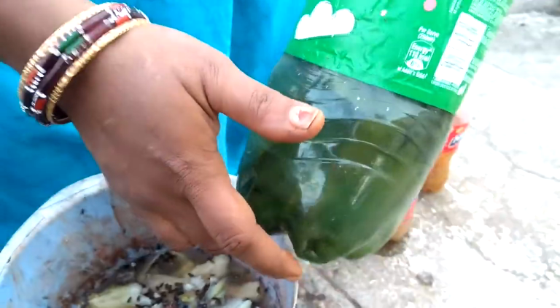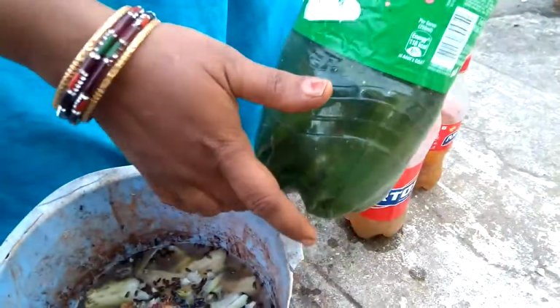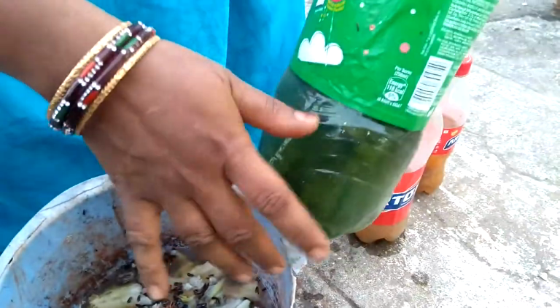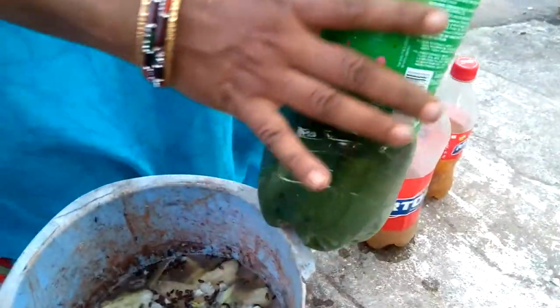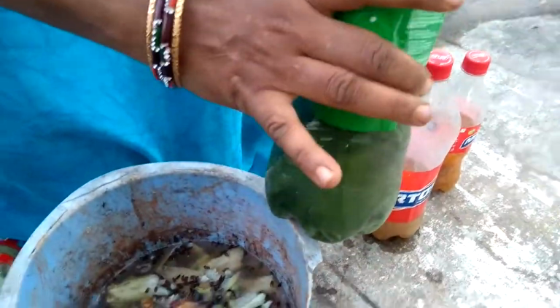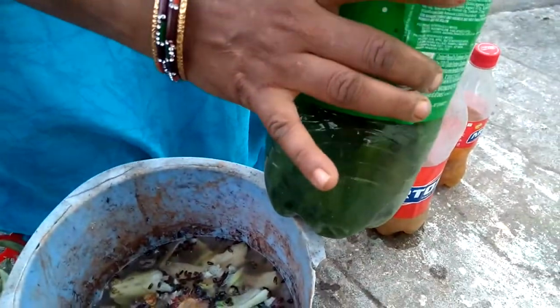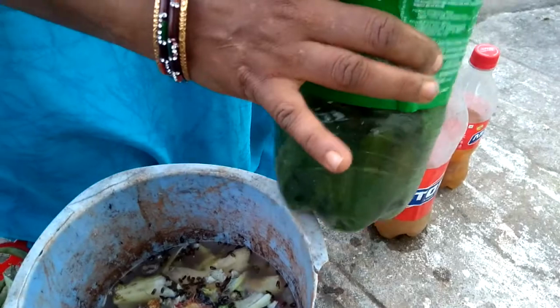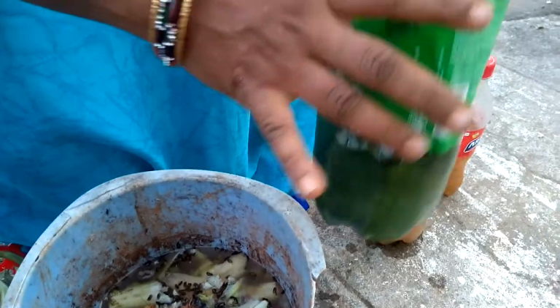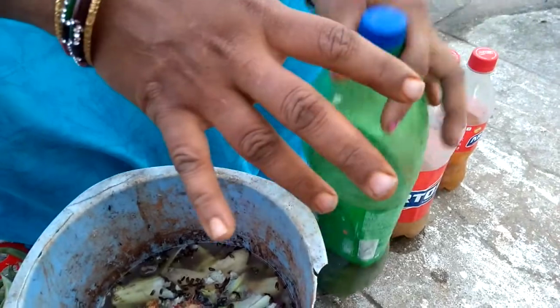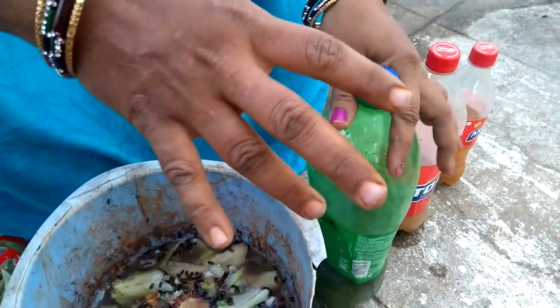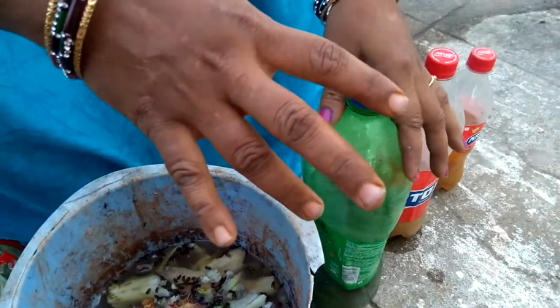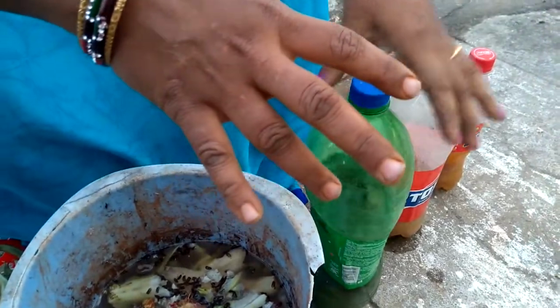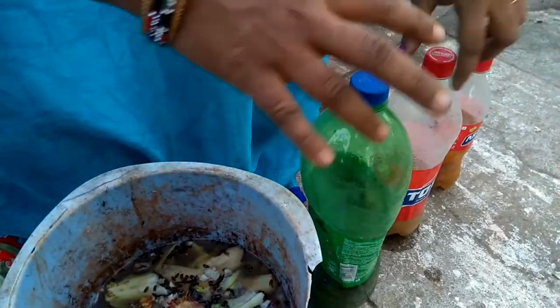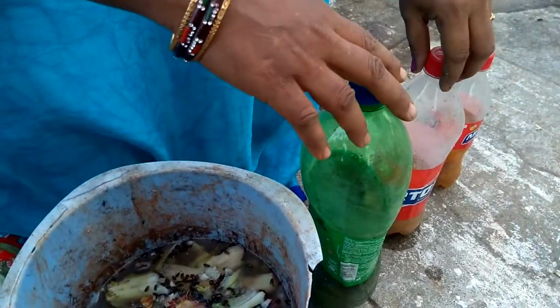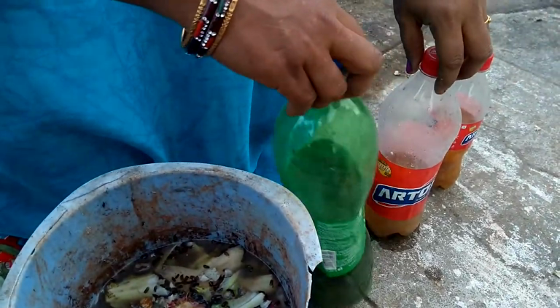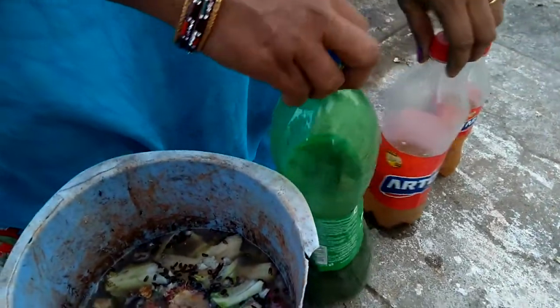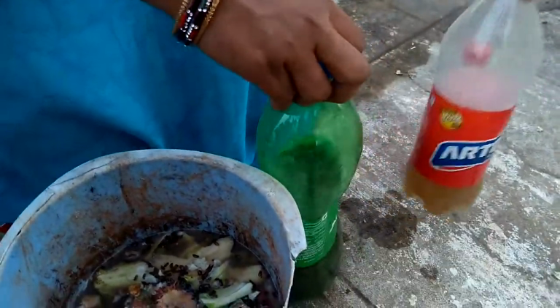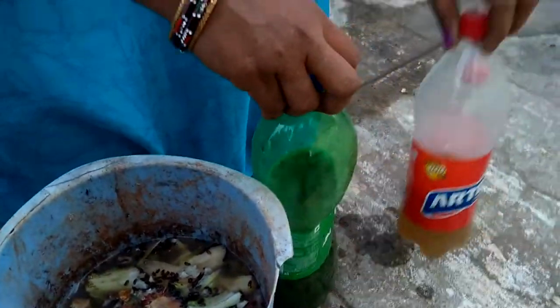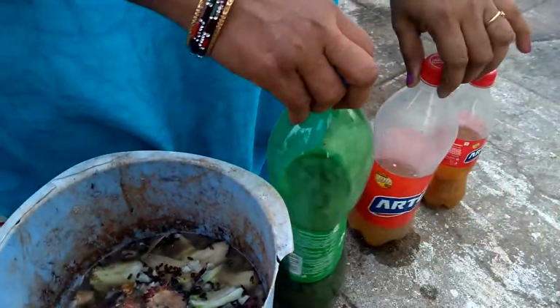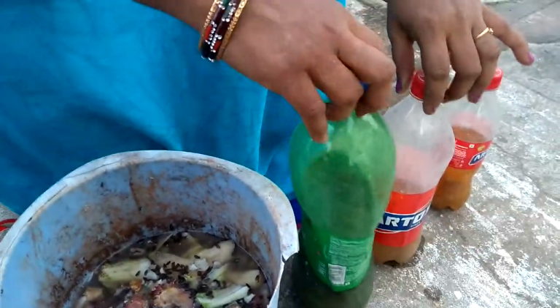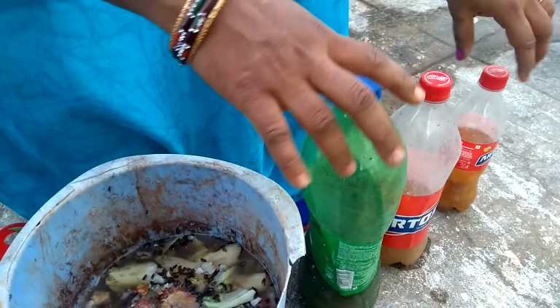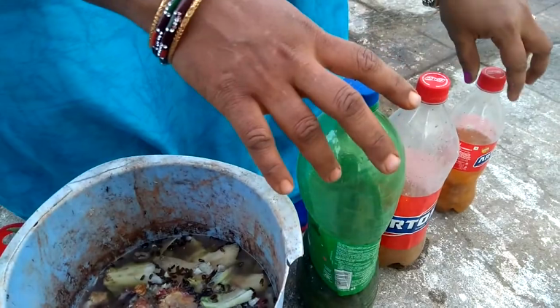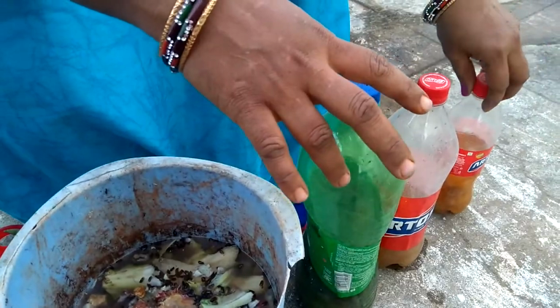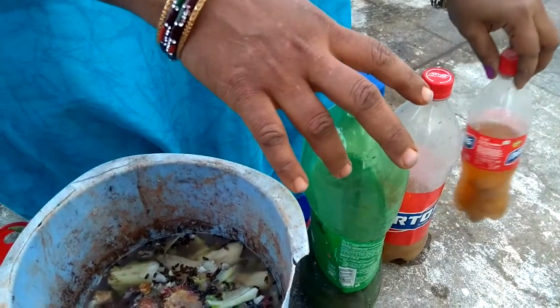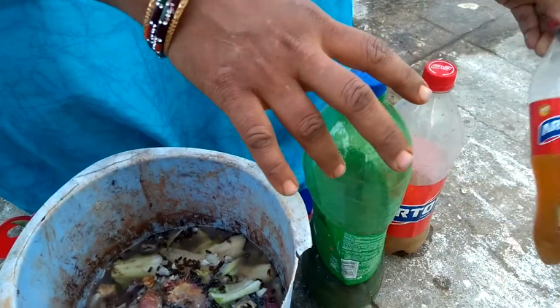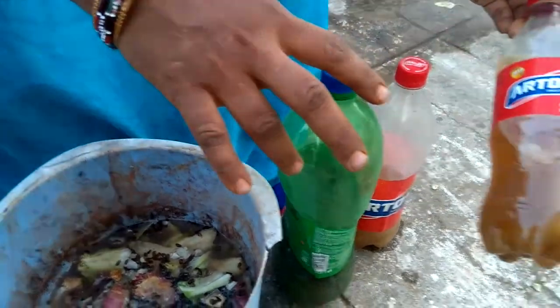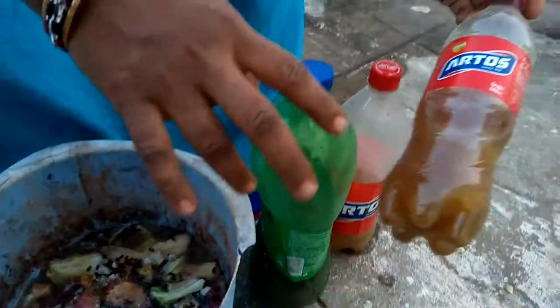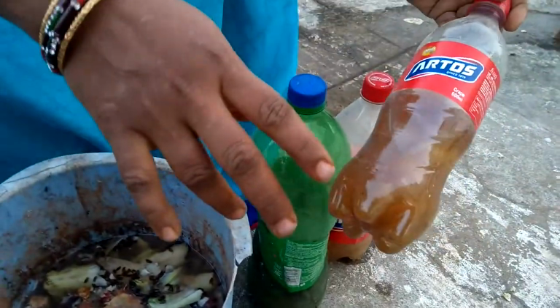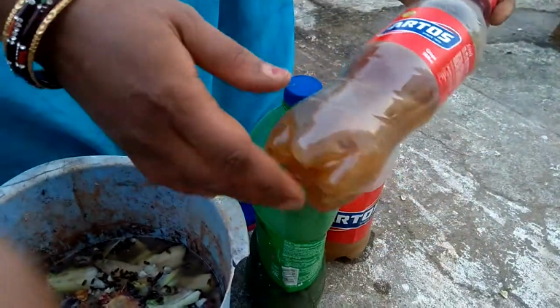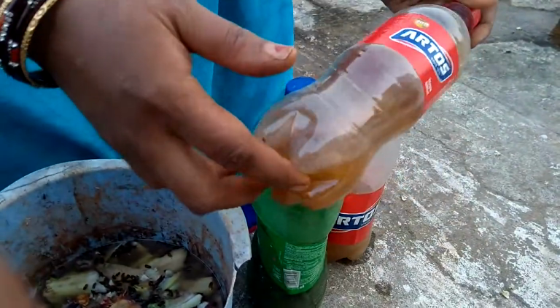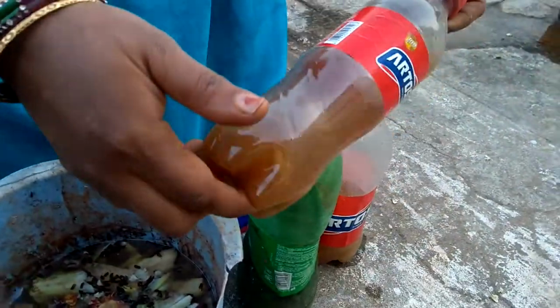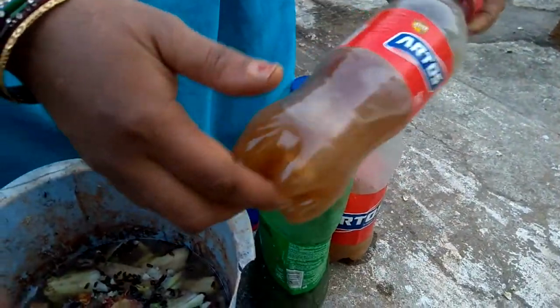I am going to make a water bottle for this one. I am going to make a liquid fertilizer for this one.